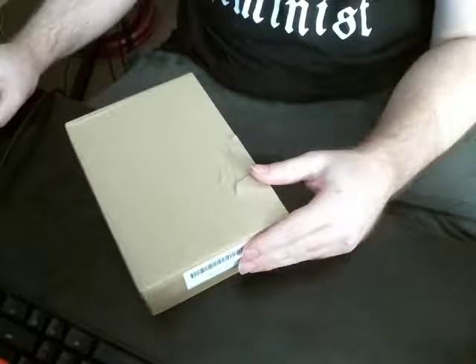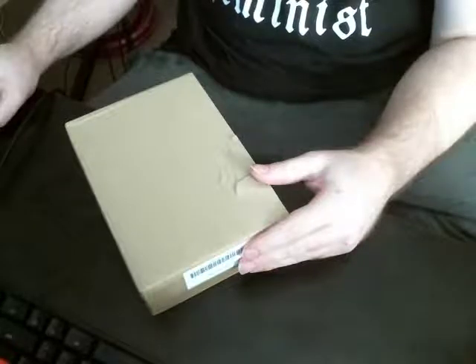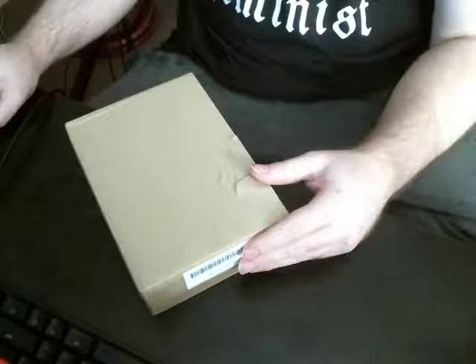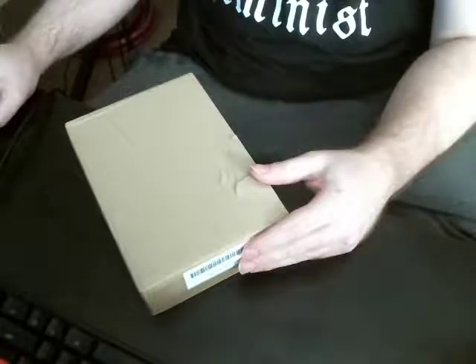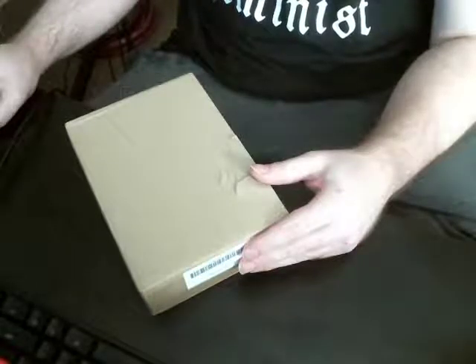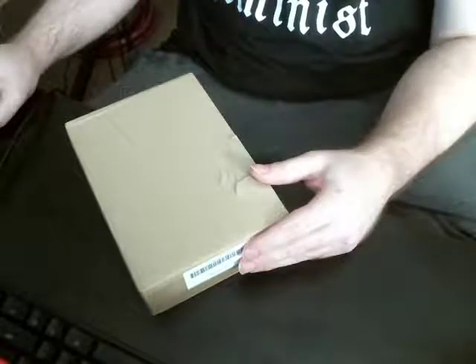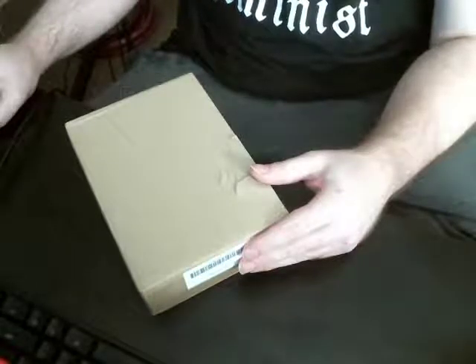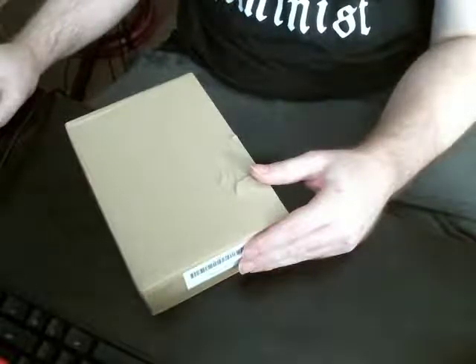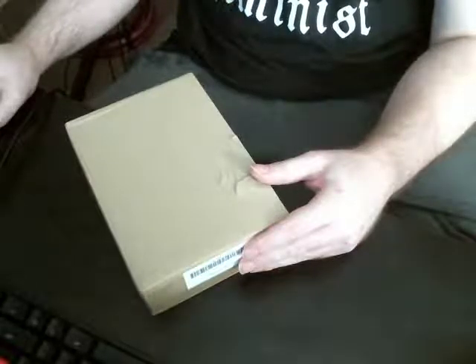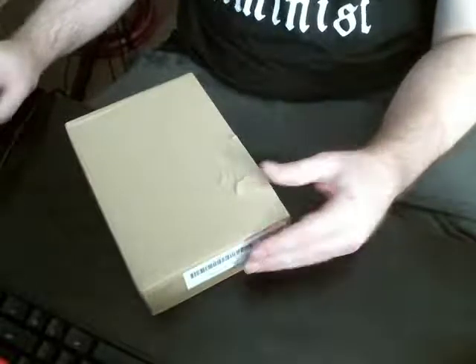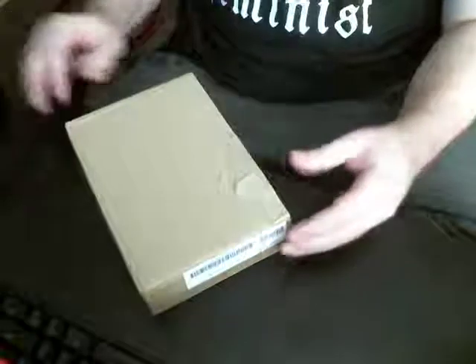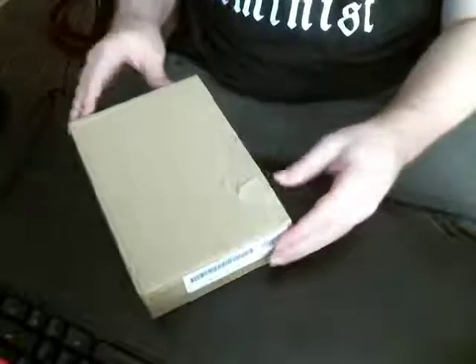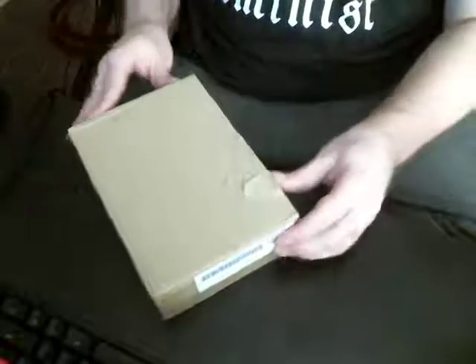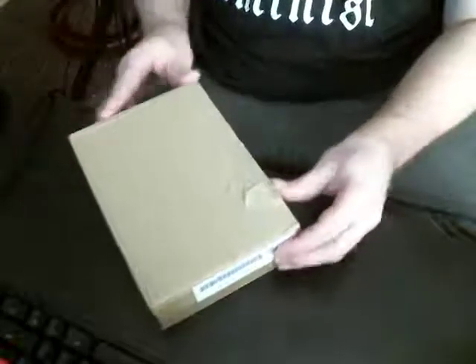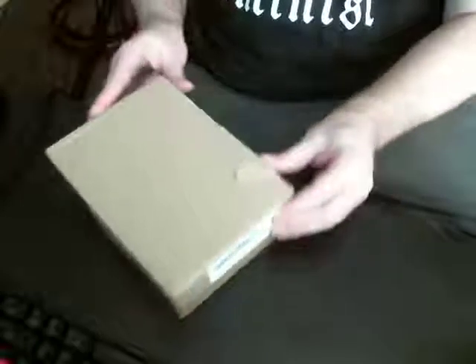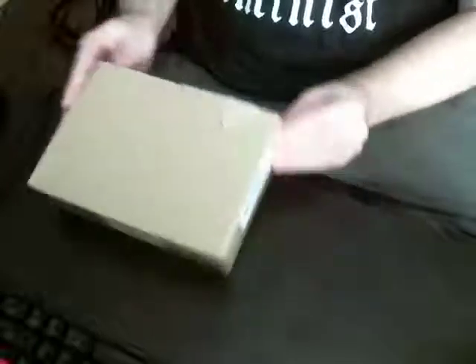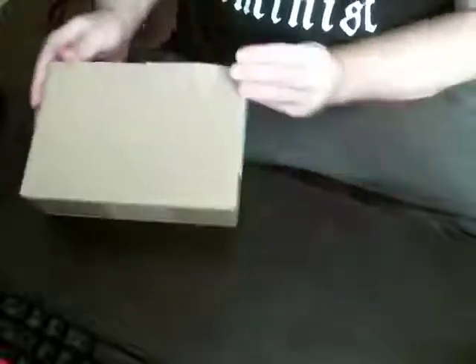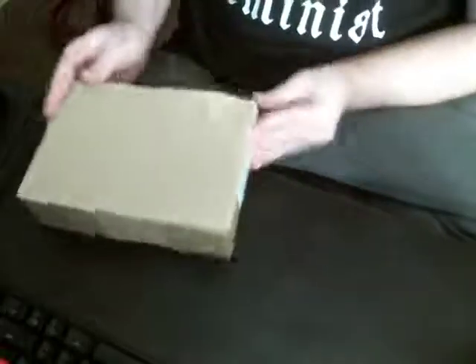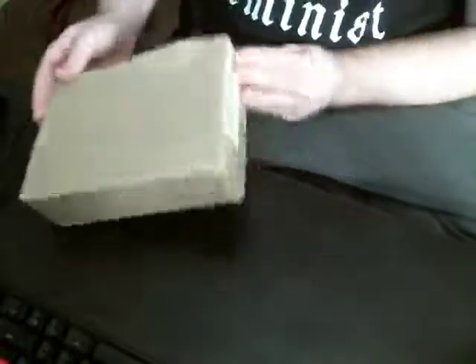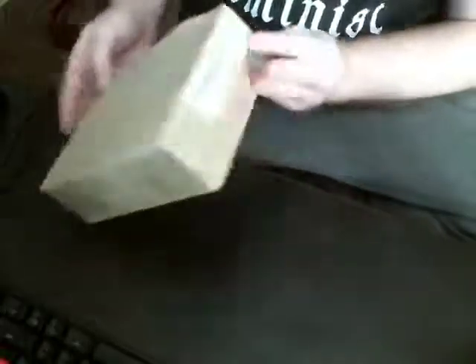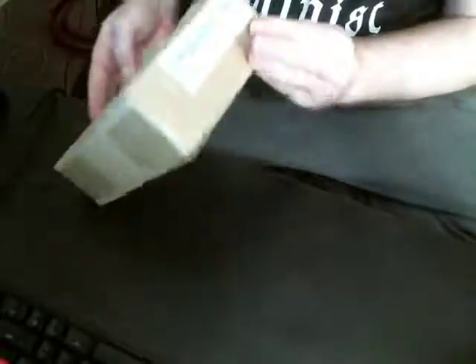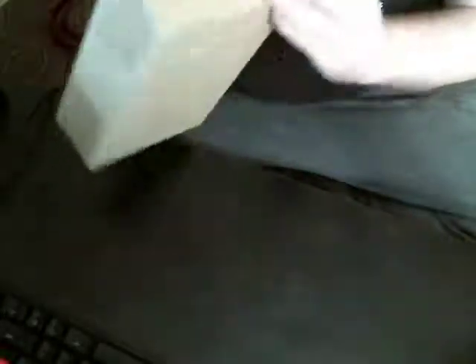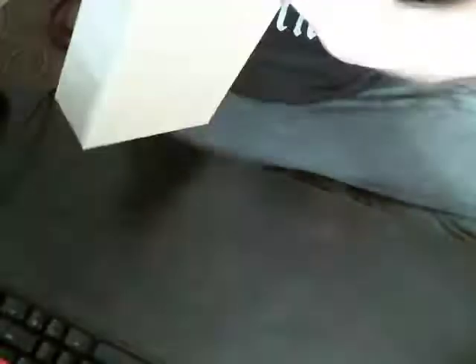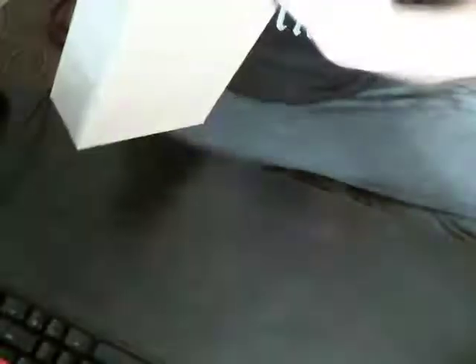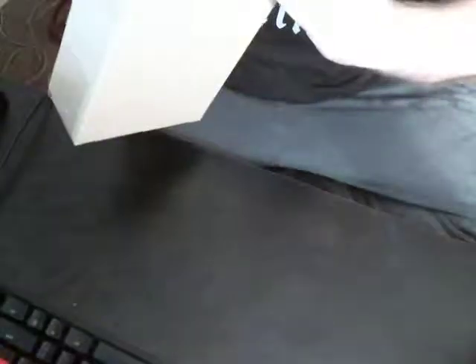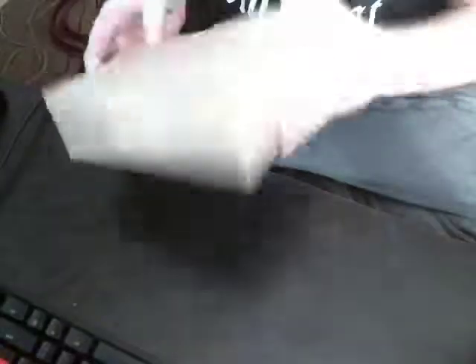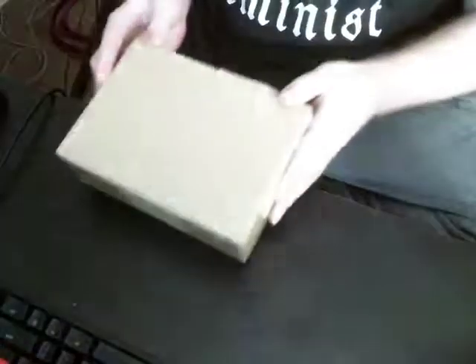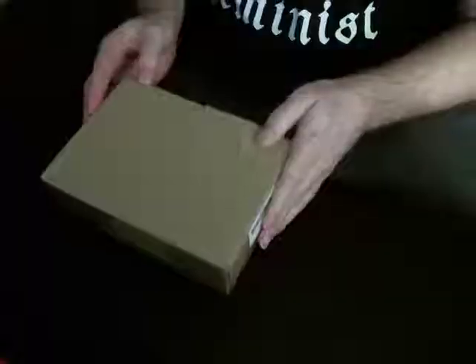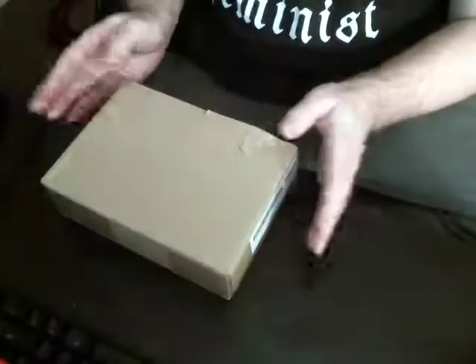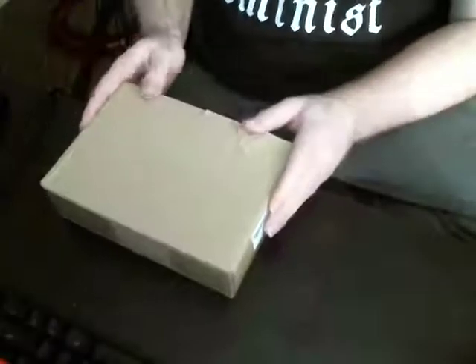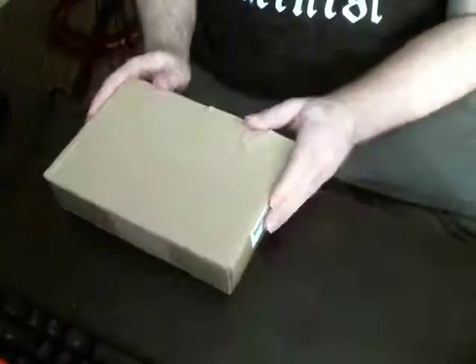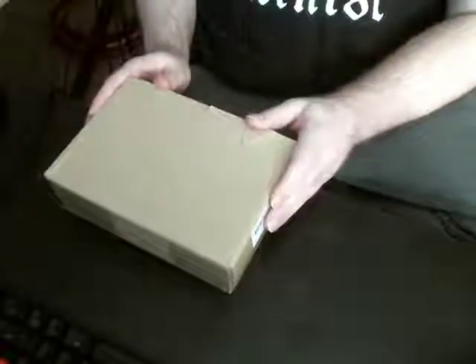Welcome to another unboxing video. Today we will be unboxing a Scarlett 2i2 3rd Generation Audio Interface device.